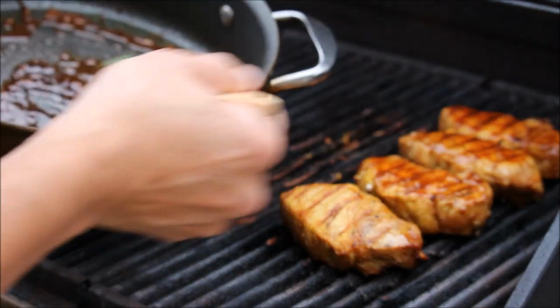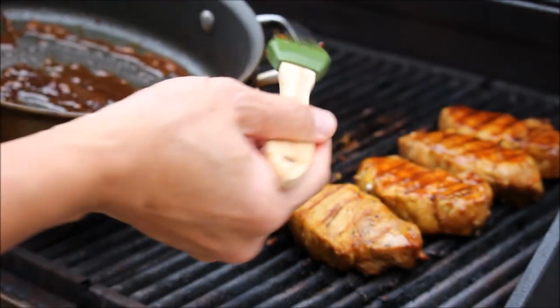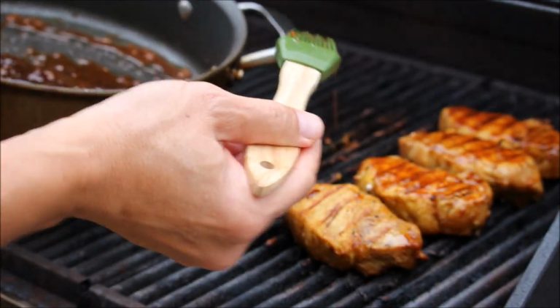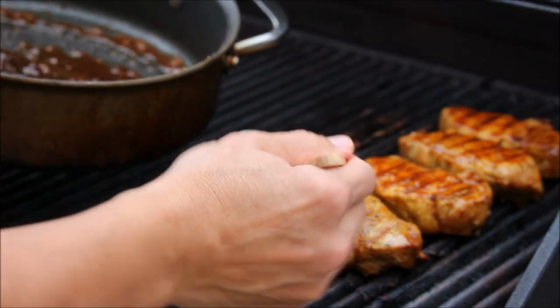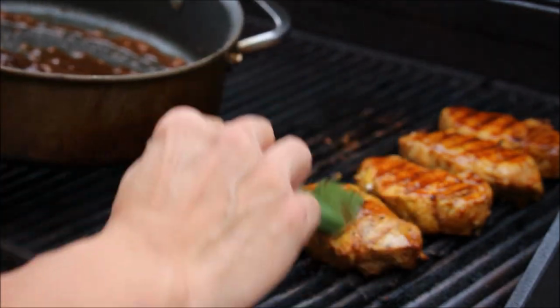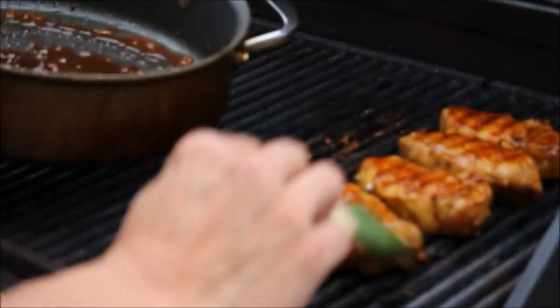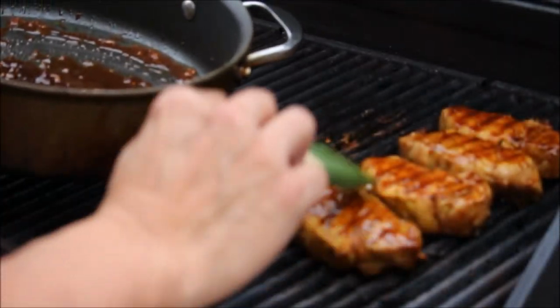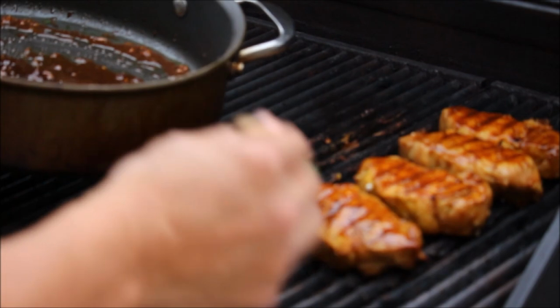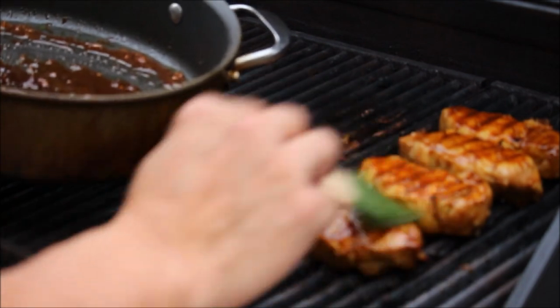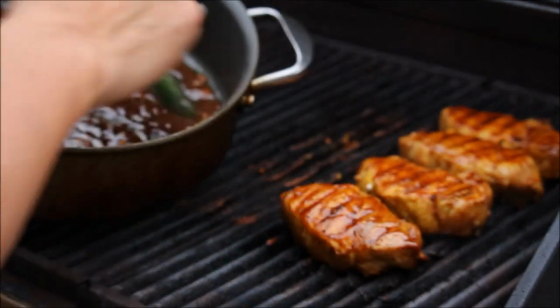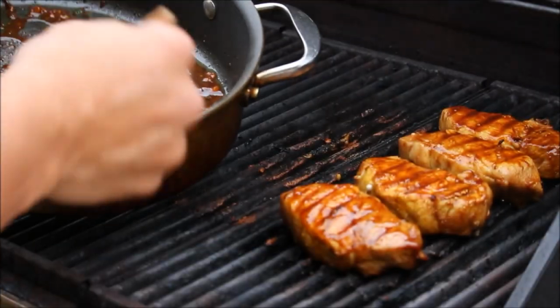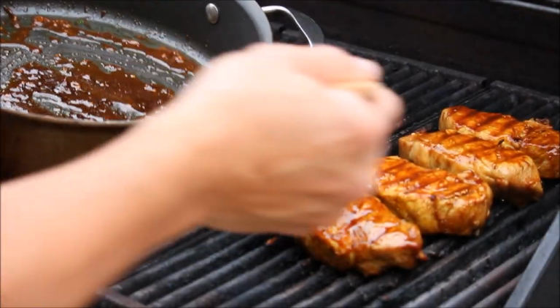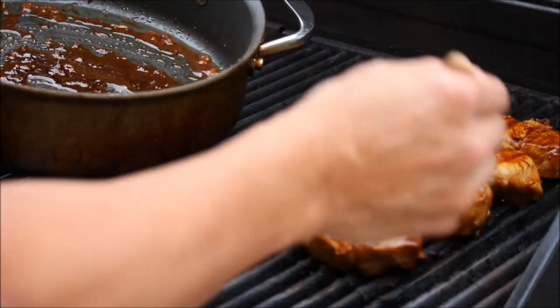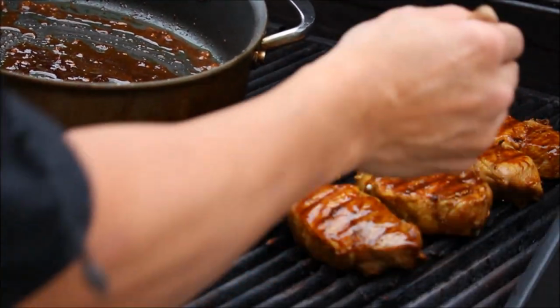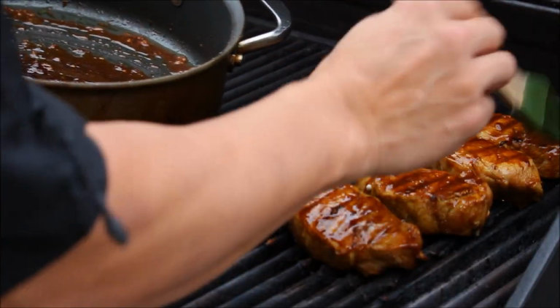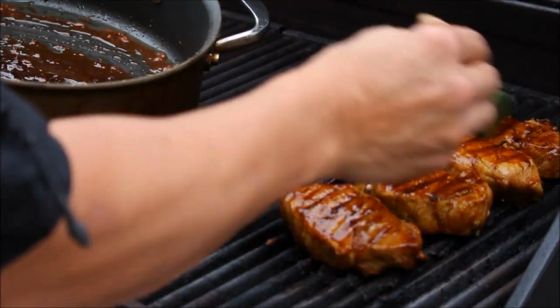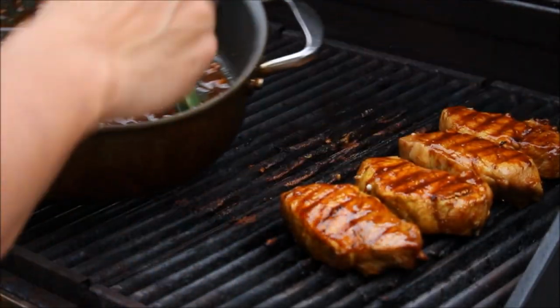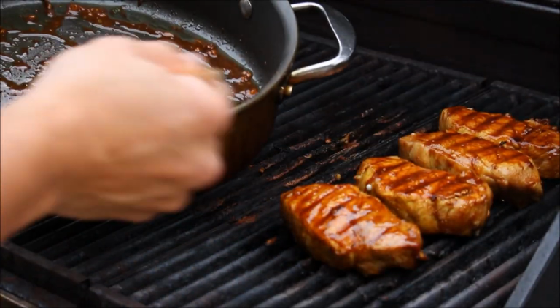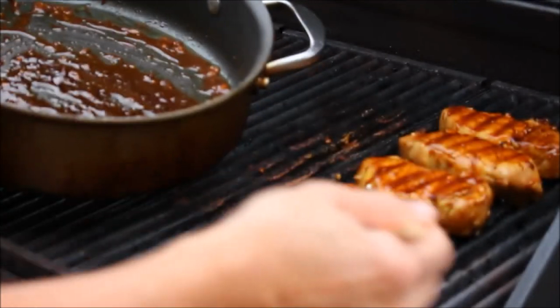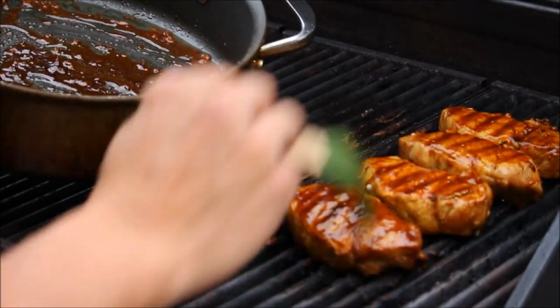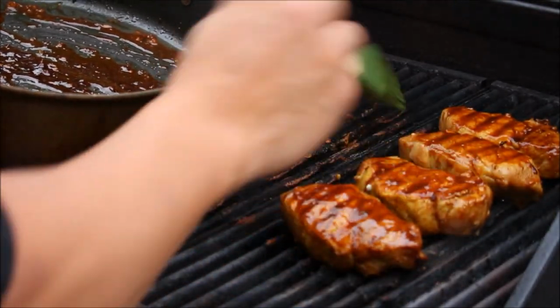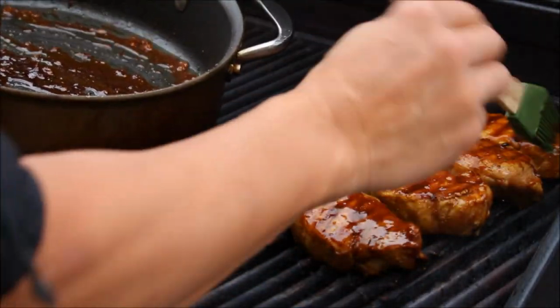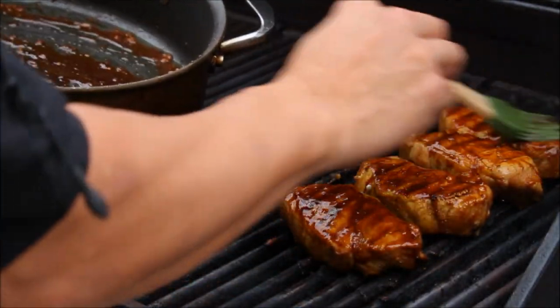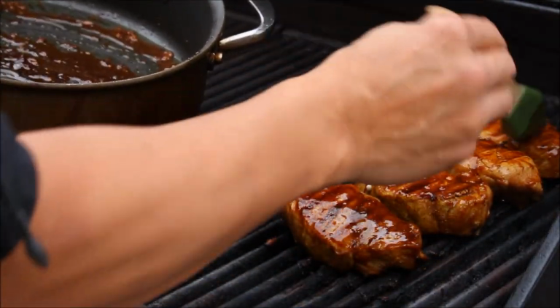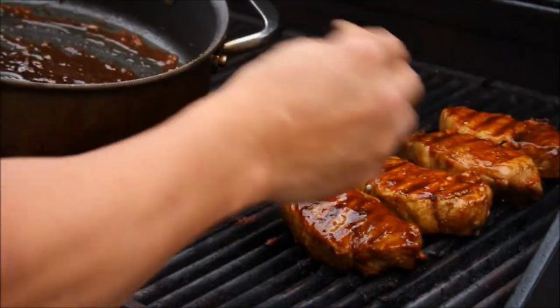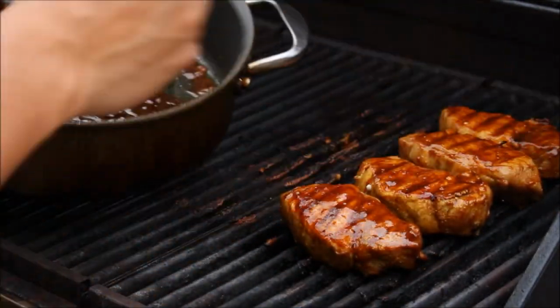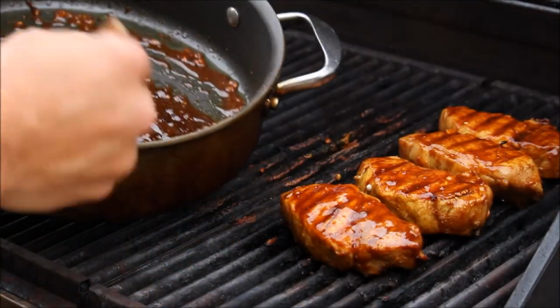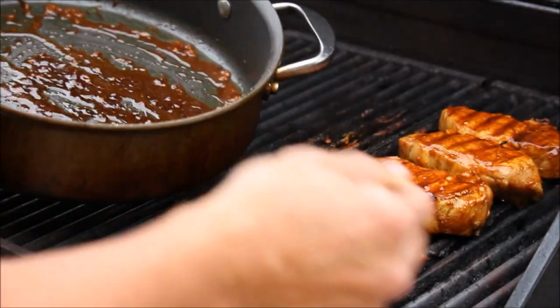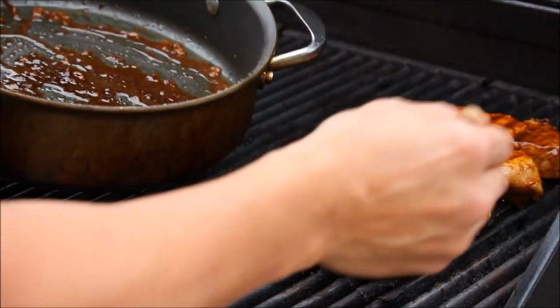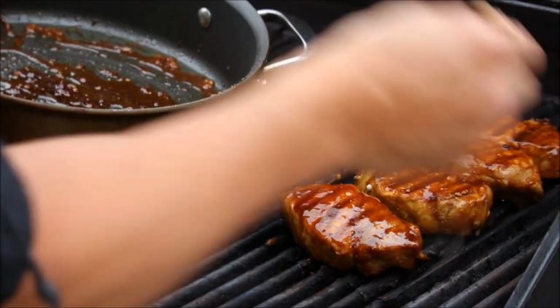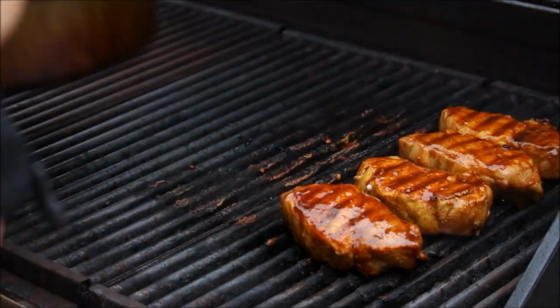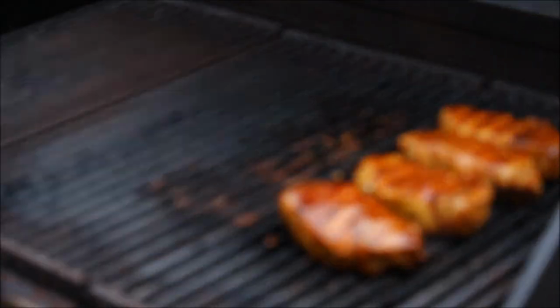I grill all year long — even when it's below 5 or 10 degrees. I don't care. I put it on my deck. I just wear my winter coat. So much fun.